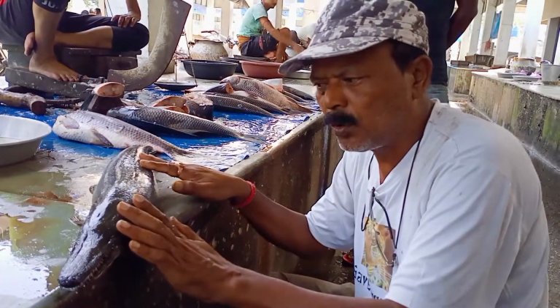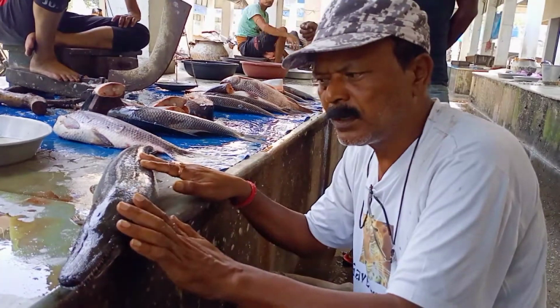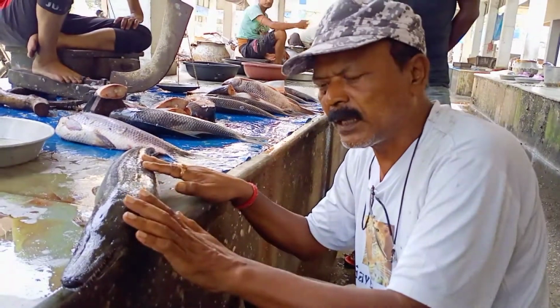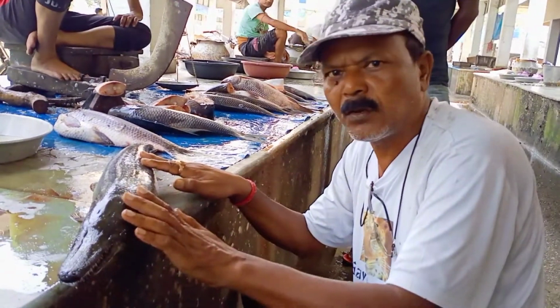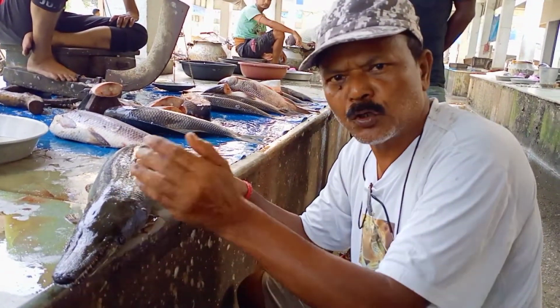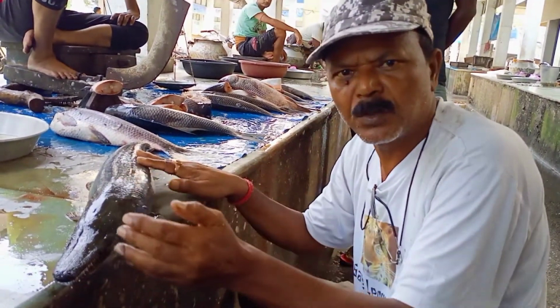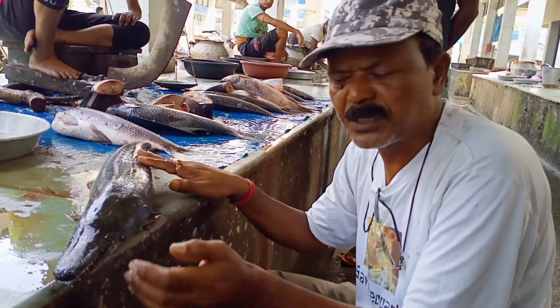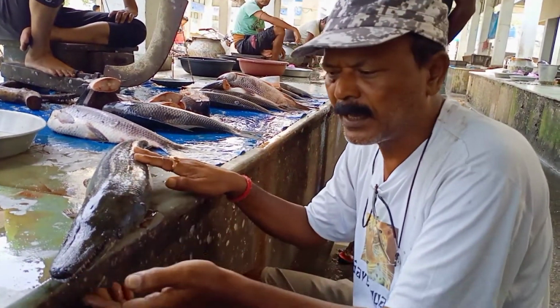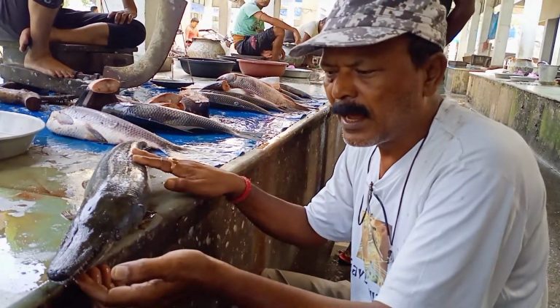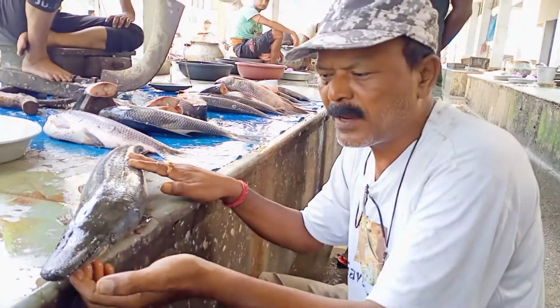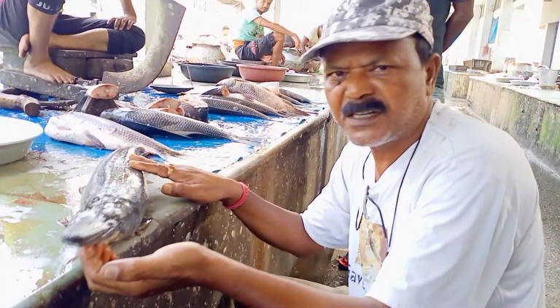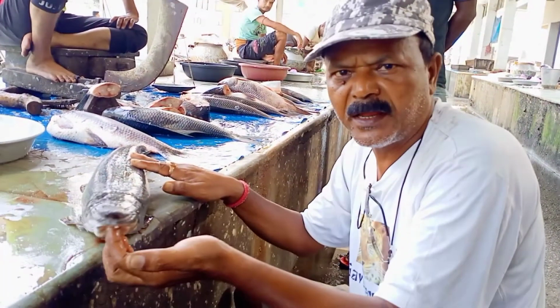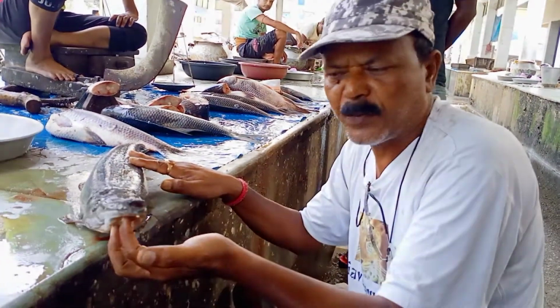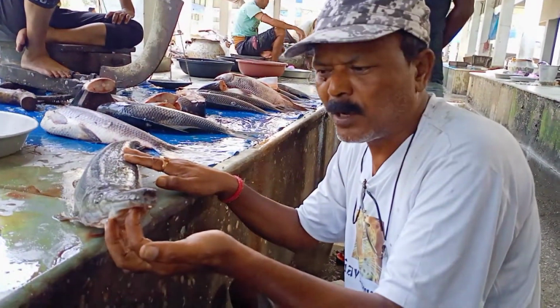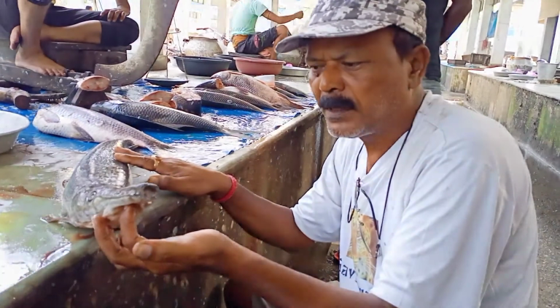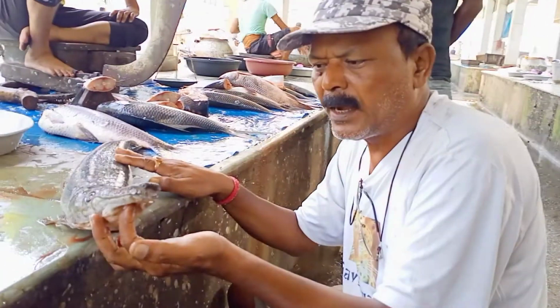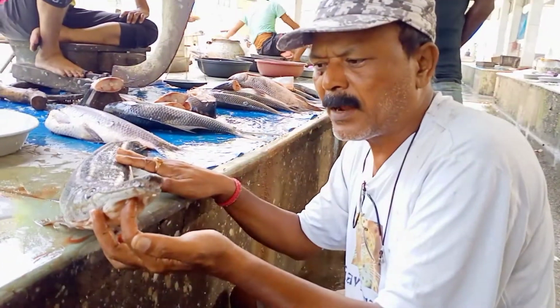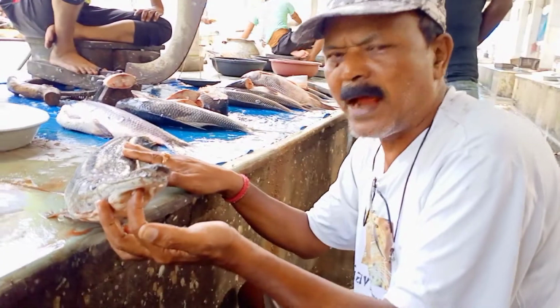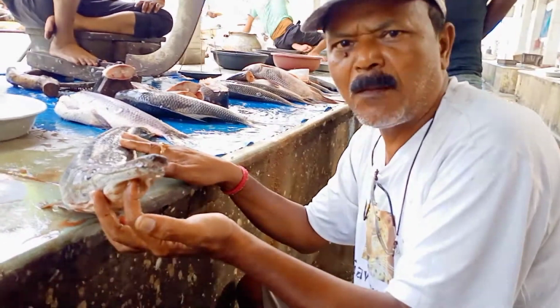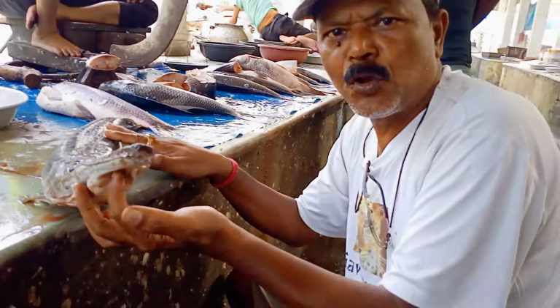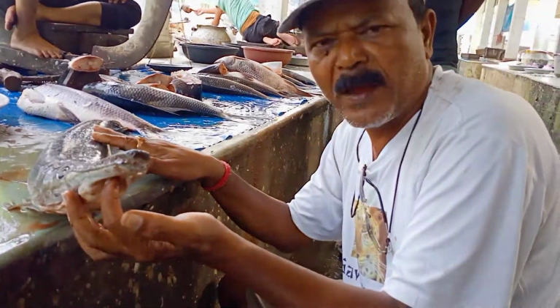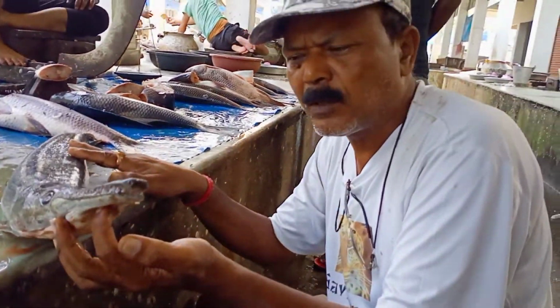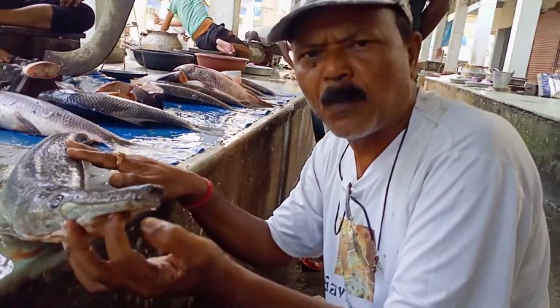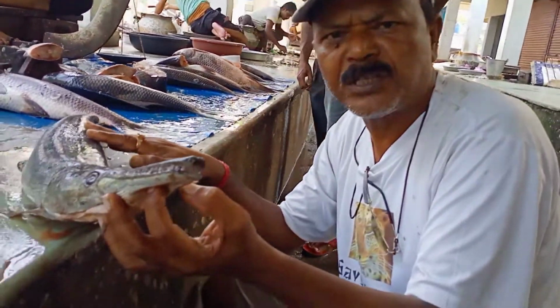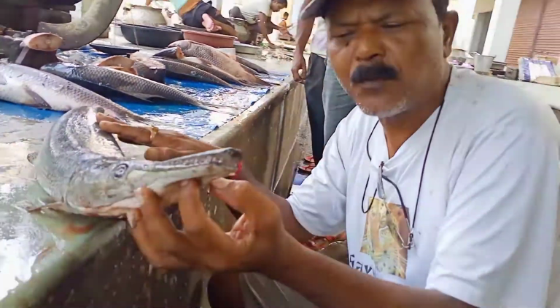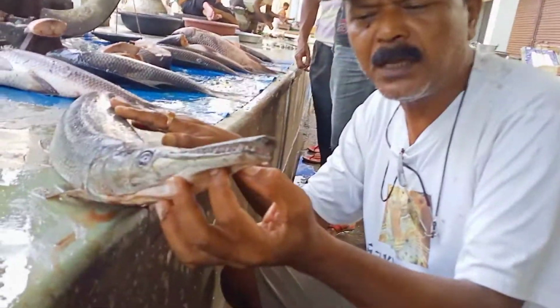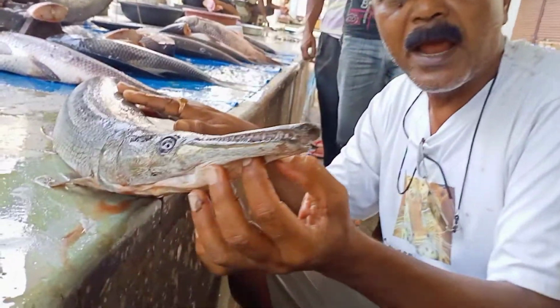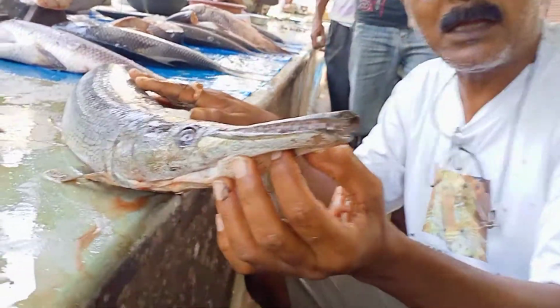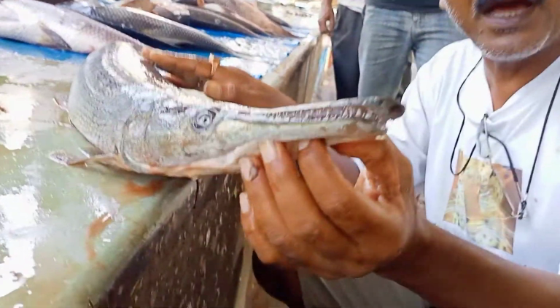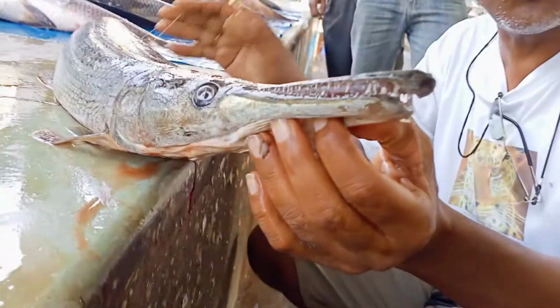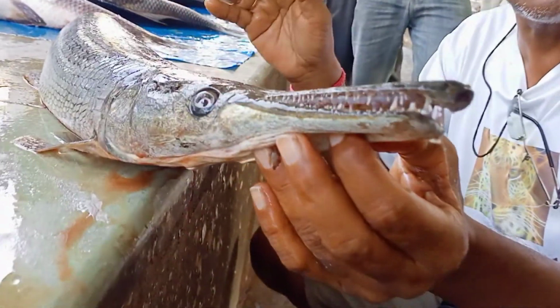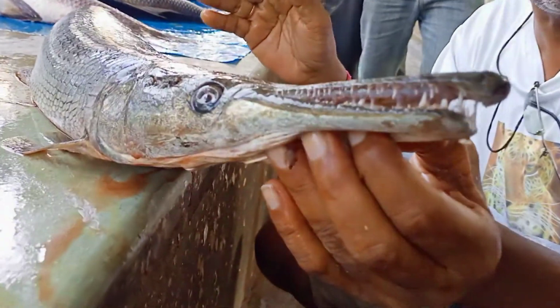We are going to move on to the next place. We have prepared for this. We have a pond in North Bengal — the next location is a pond near Gorbara National Park.